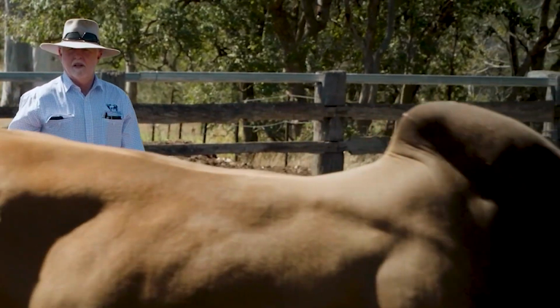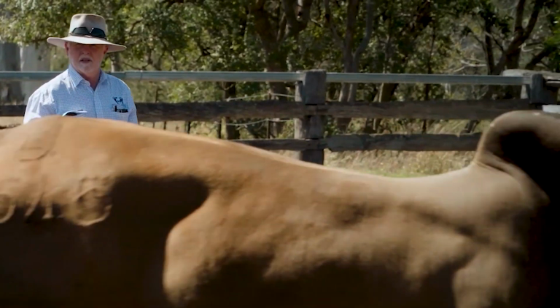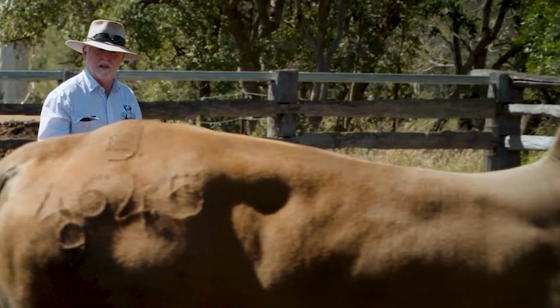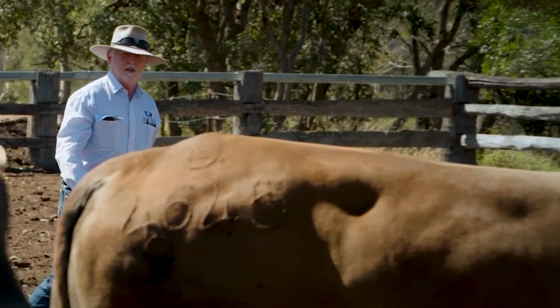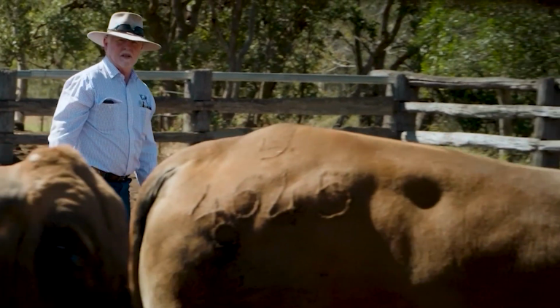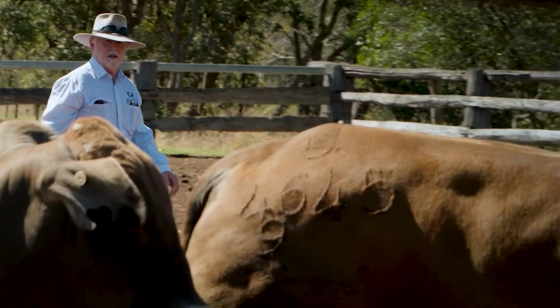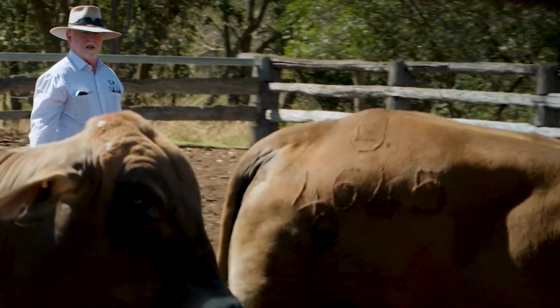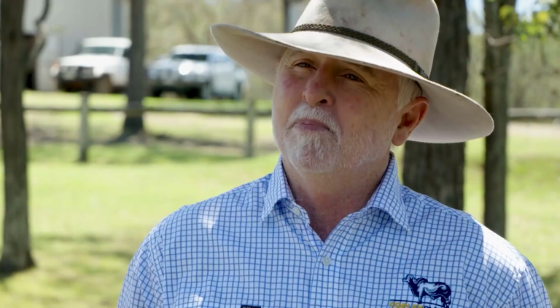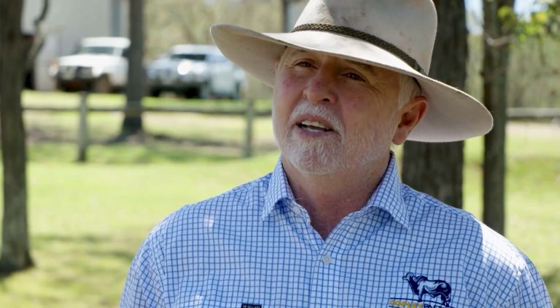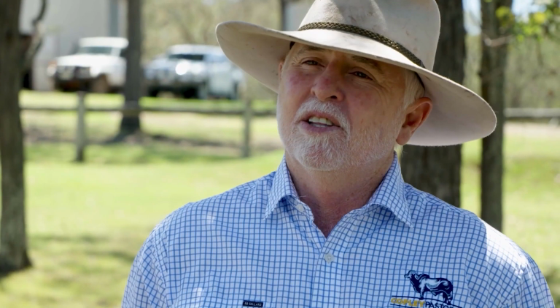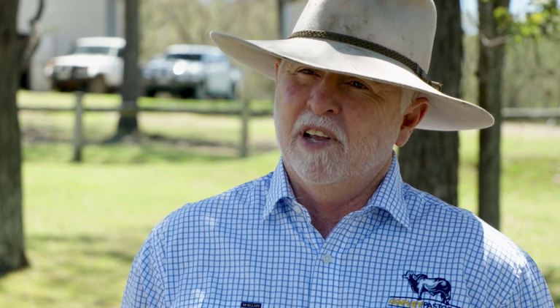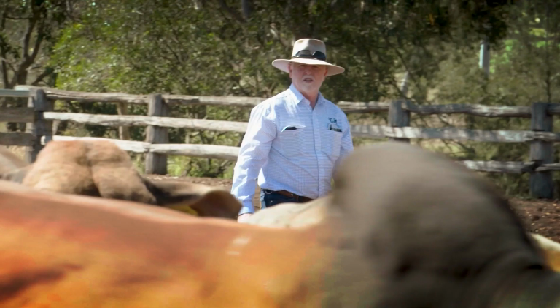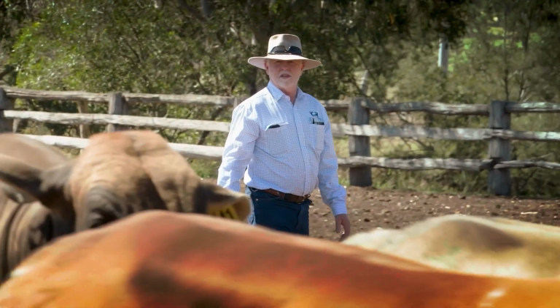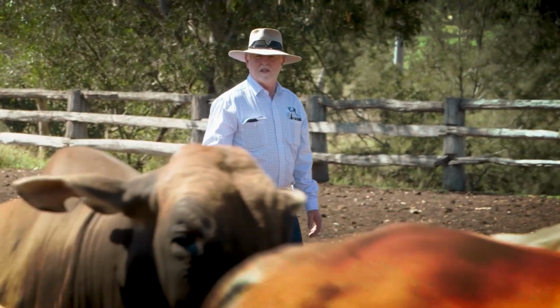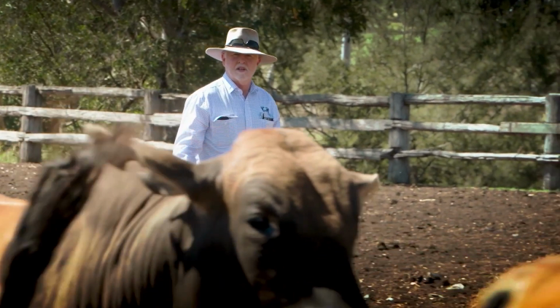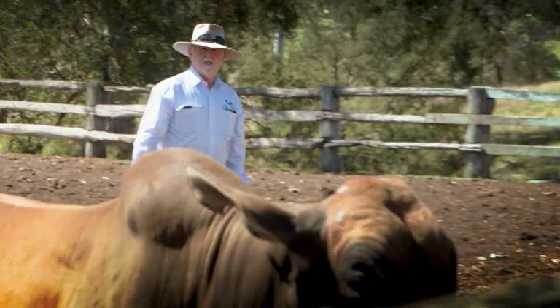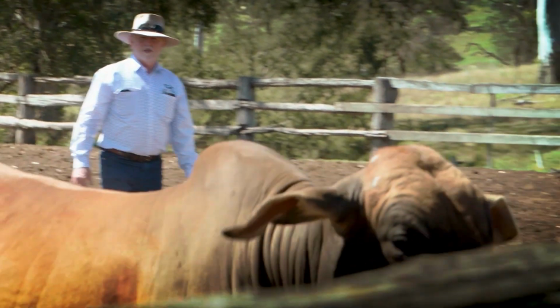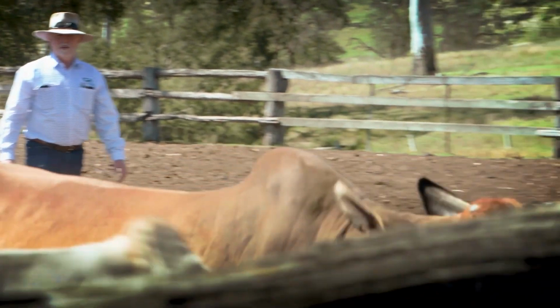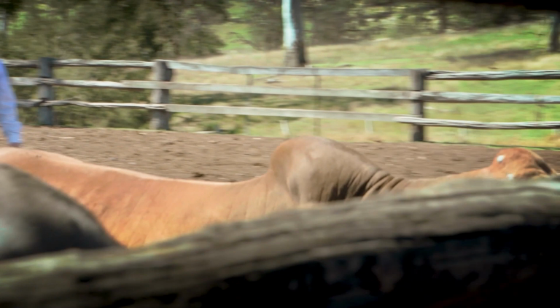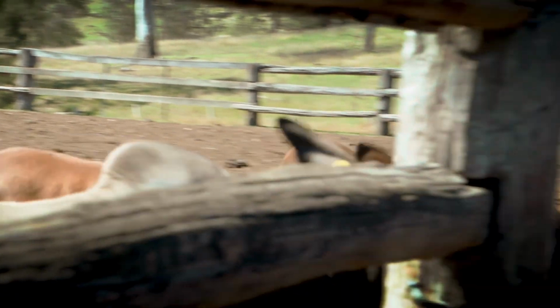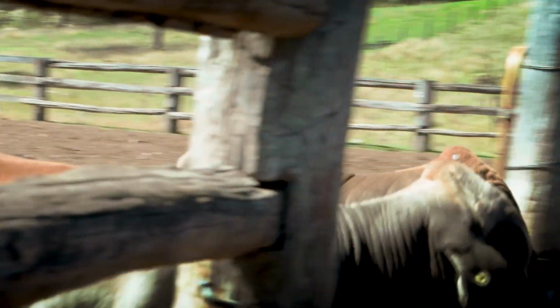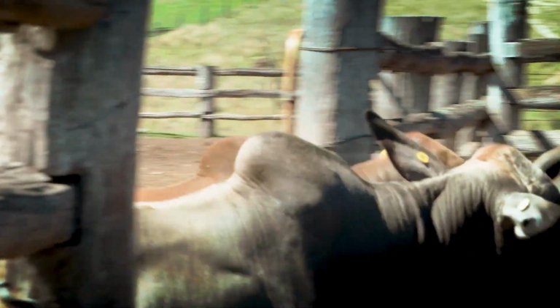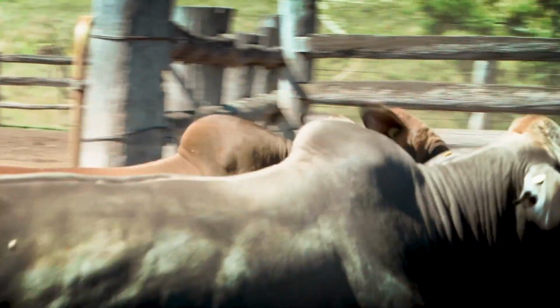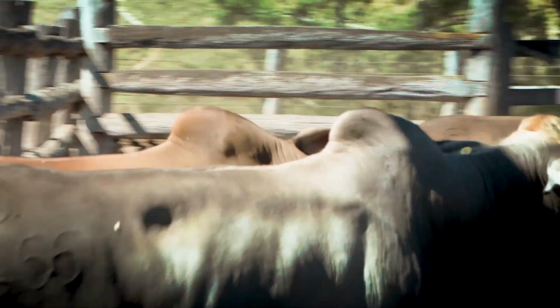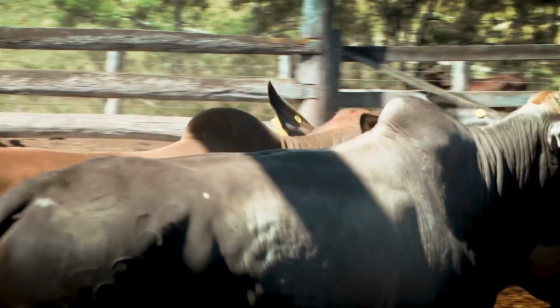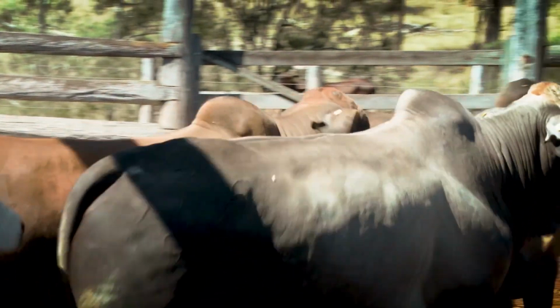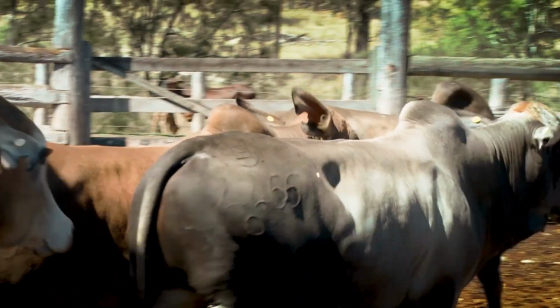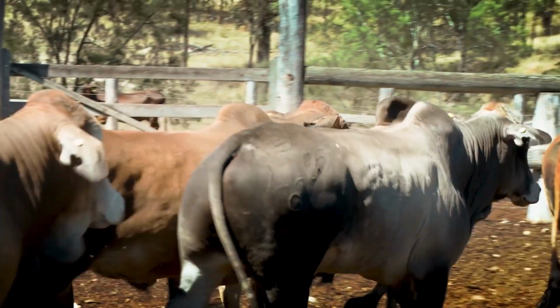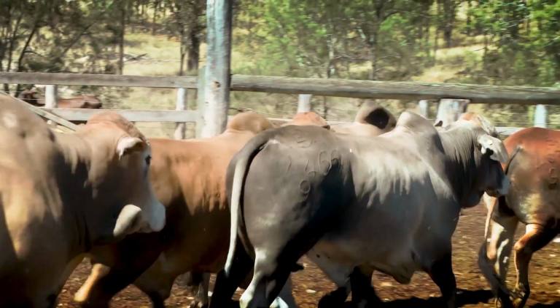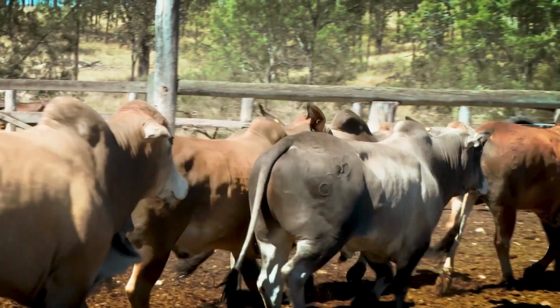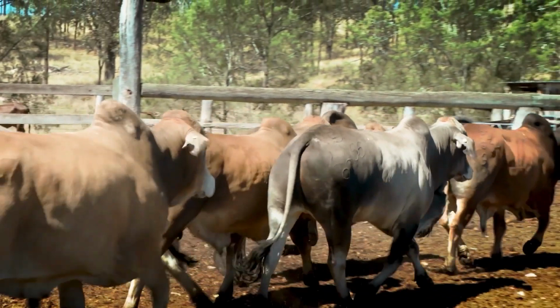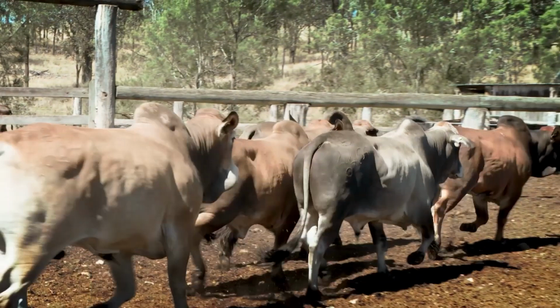We've done that by using a tight management template that reflects those goals, and also by collecting significant amounts of data that we can then use to make informed decisions about where our herd's going.